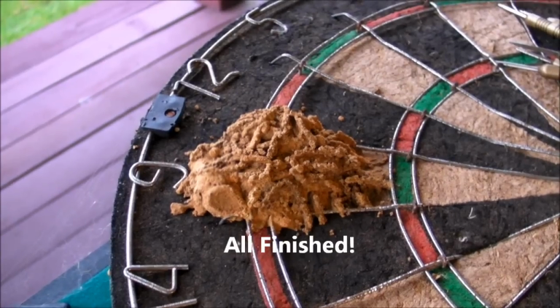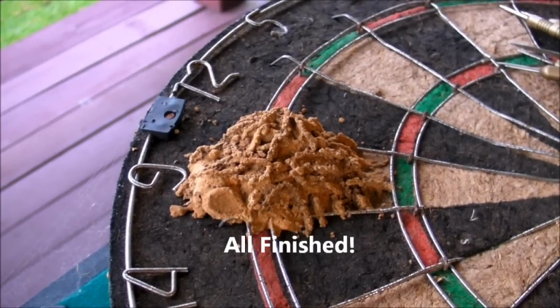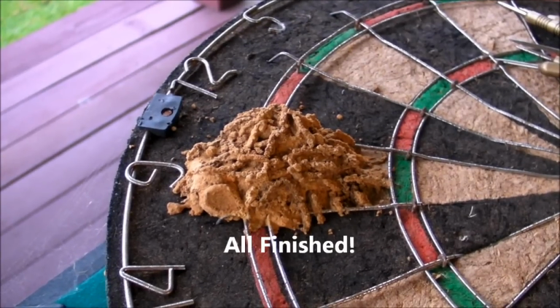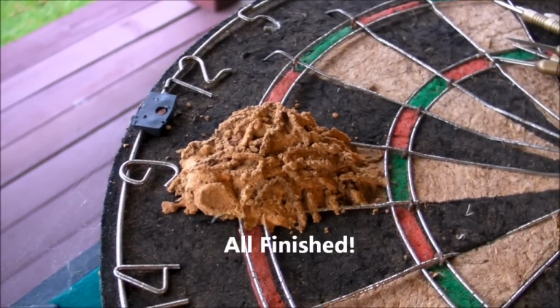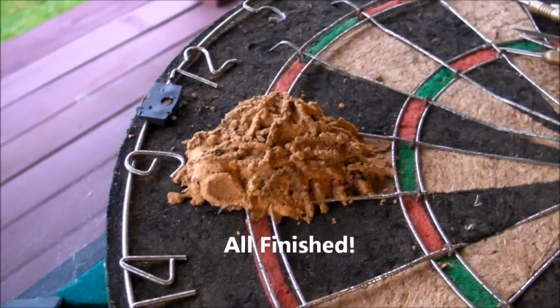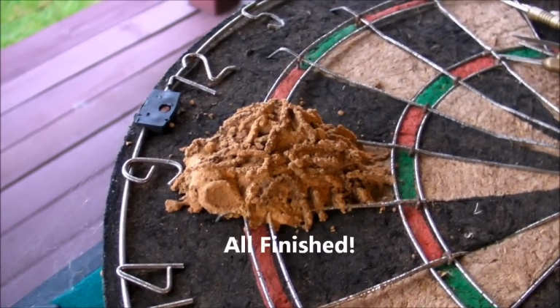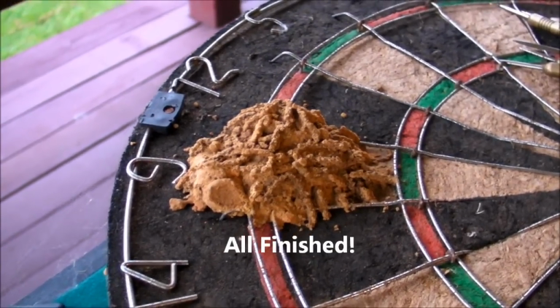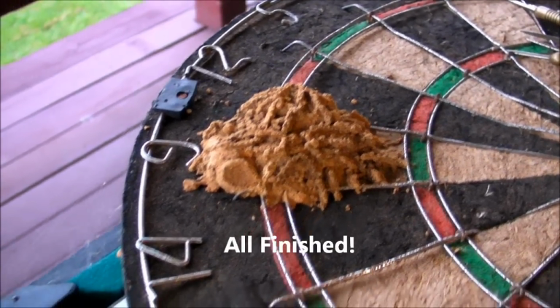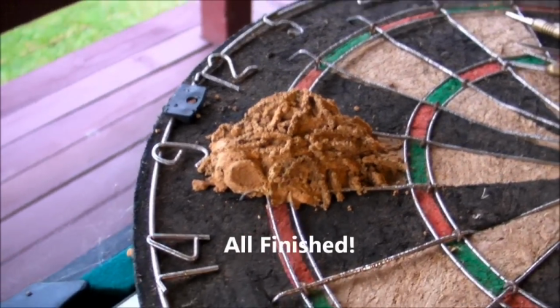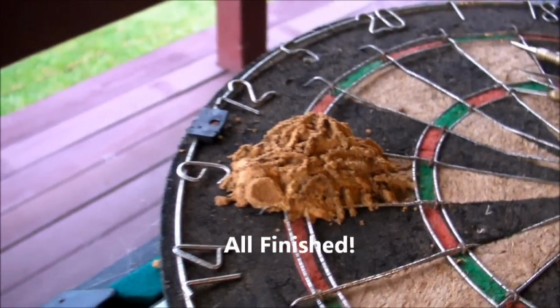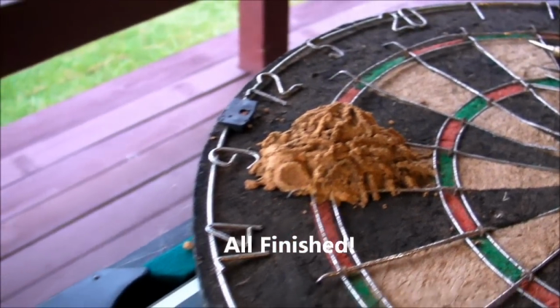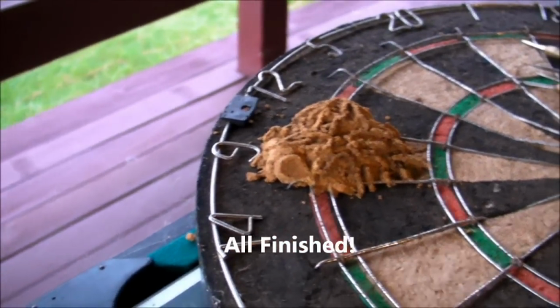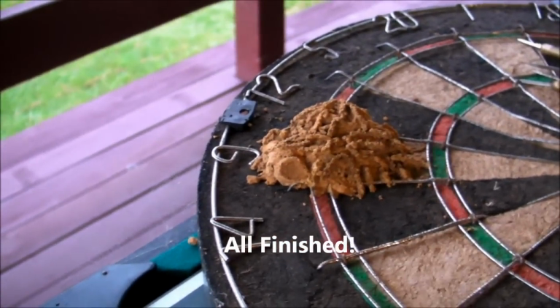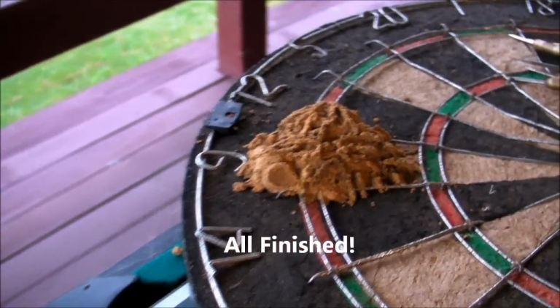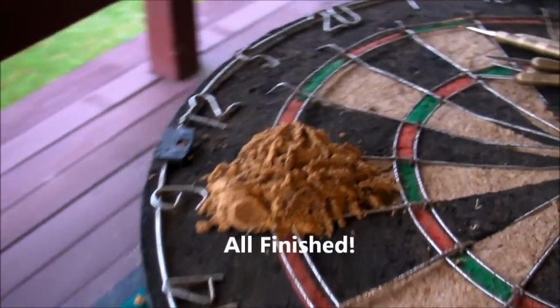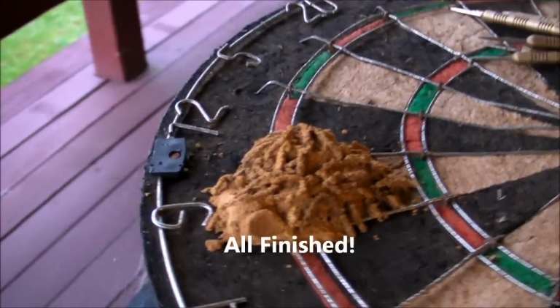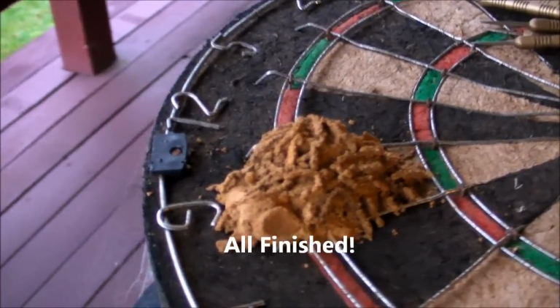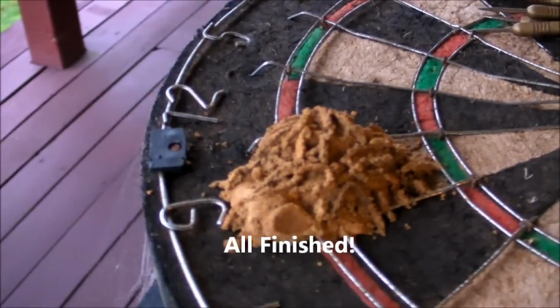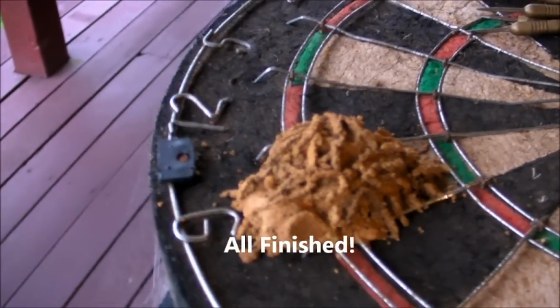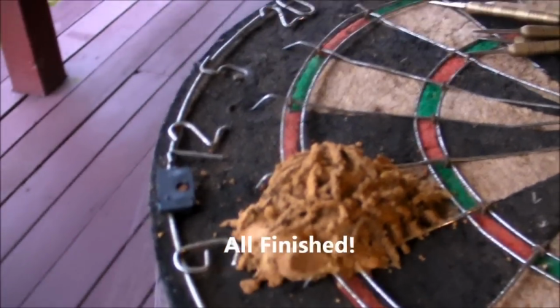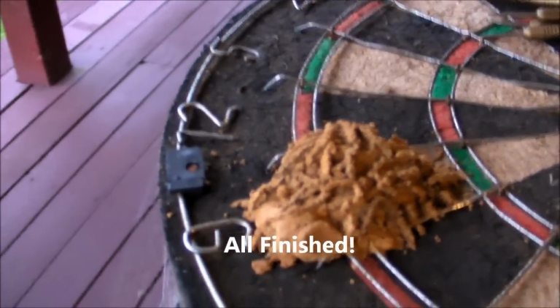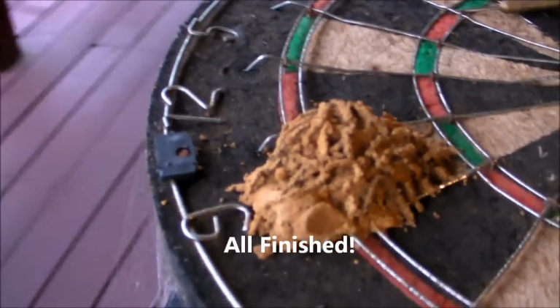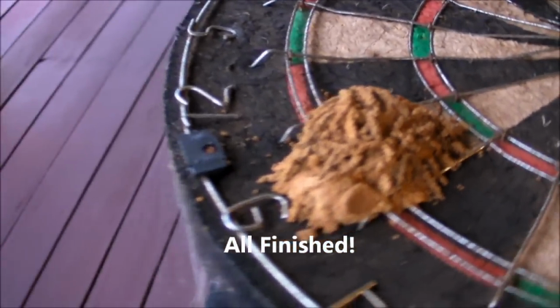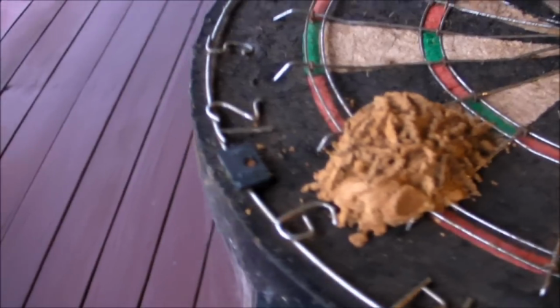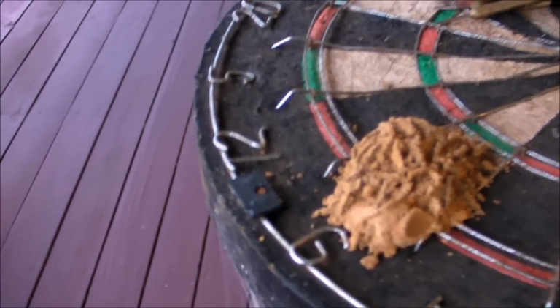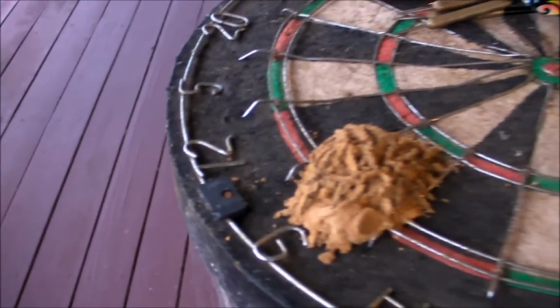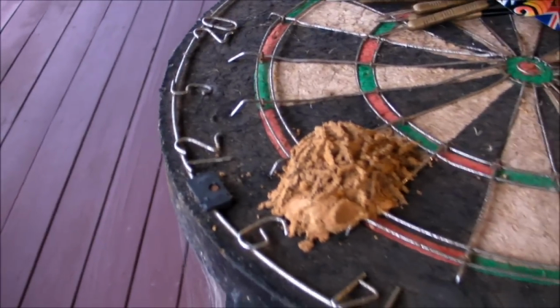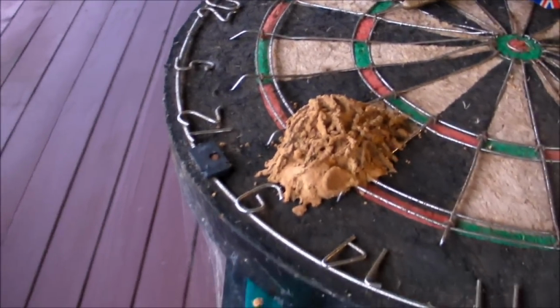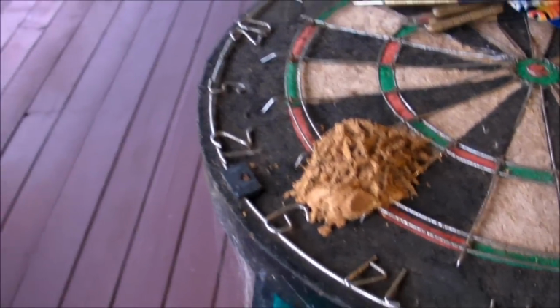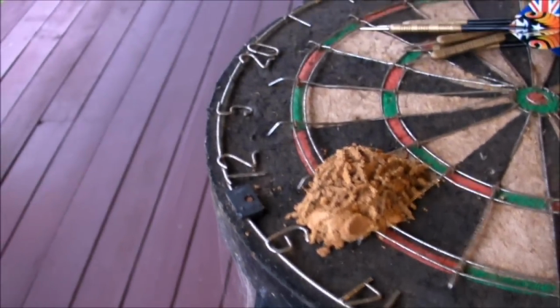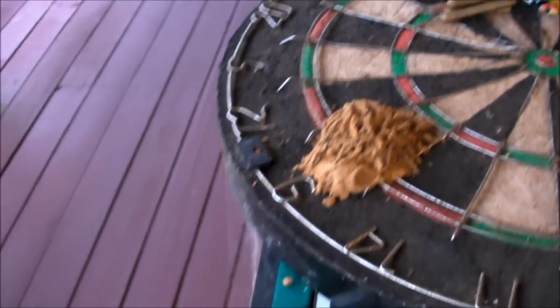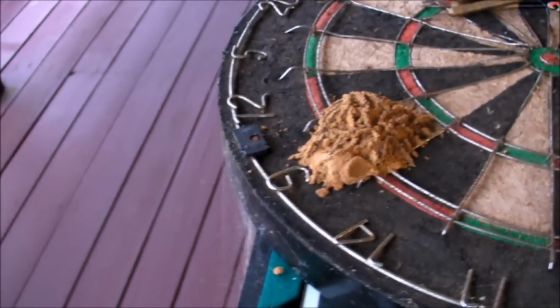And here we go — a few hours later, there is the finished hornet's nest in all its glory. Beautiful.